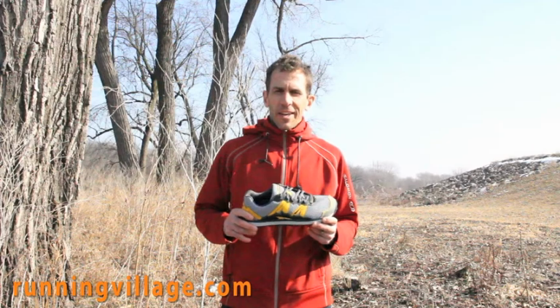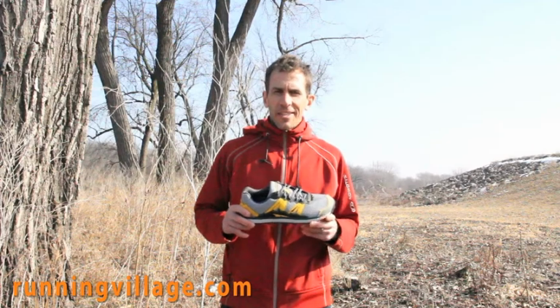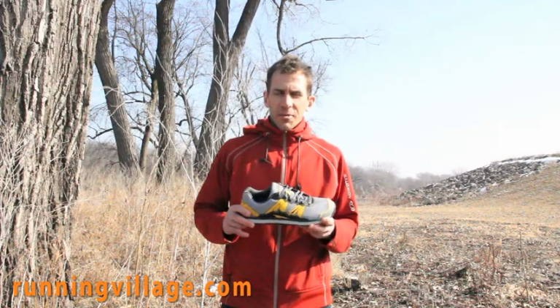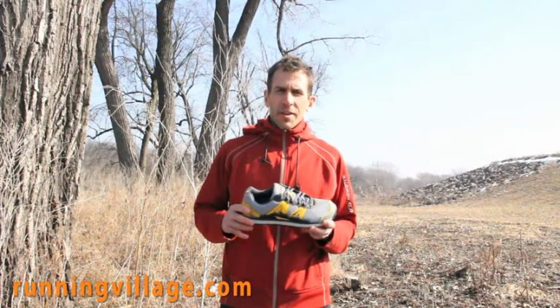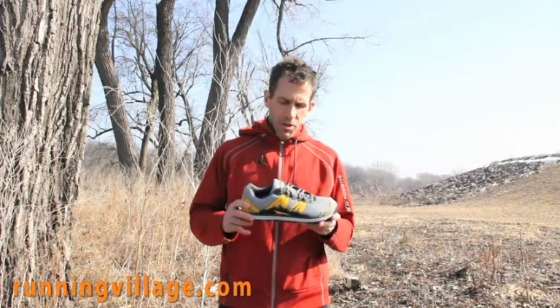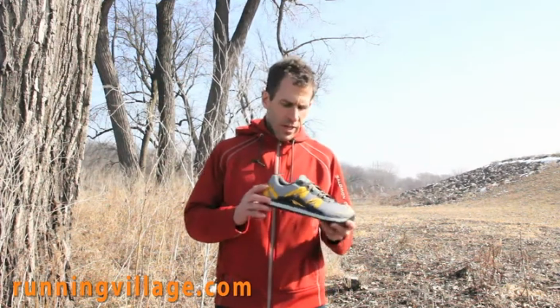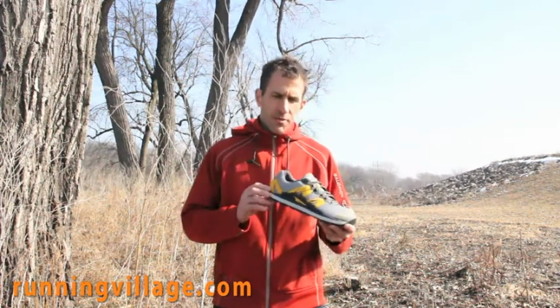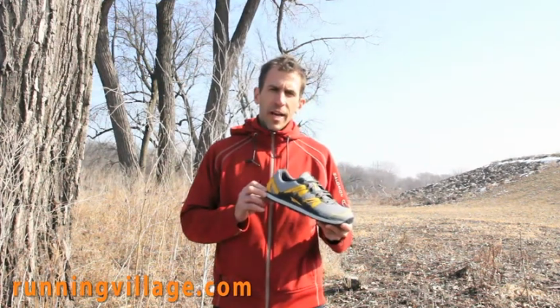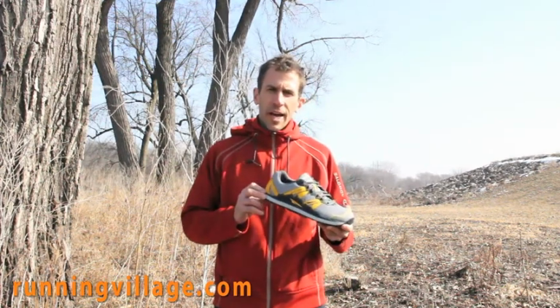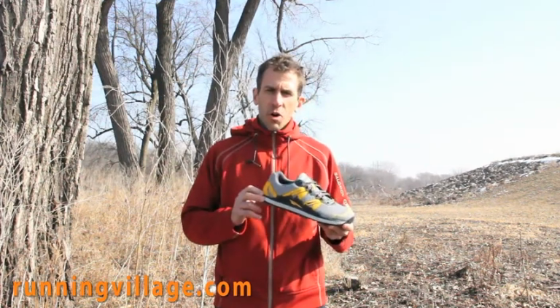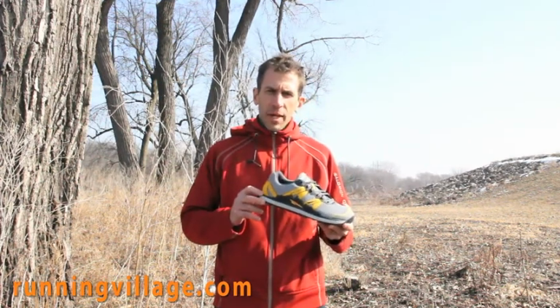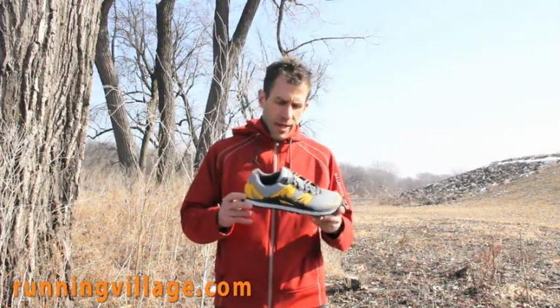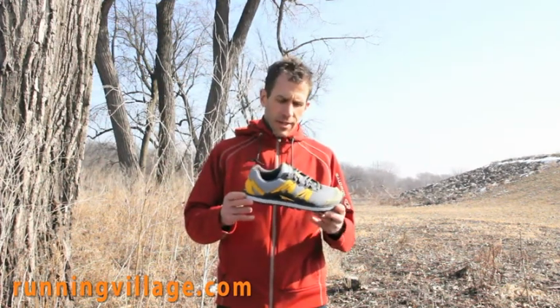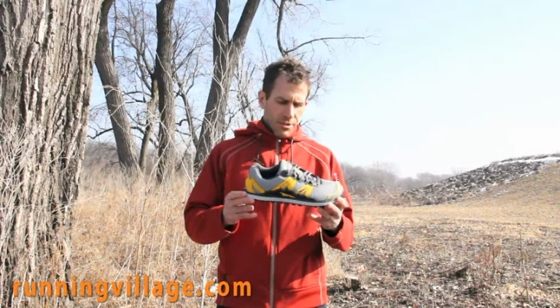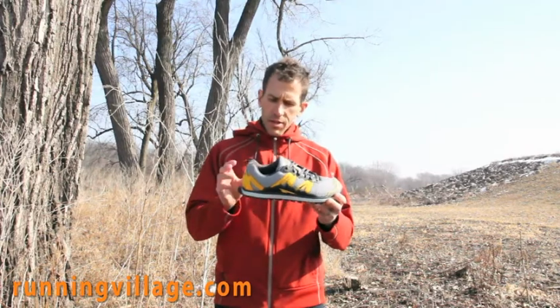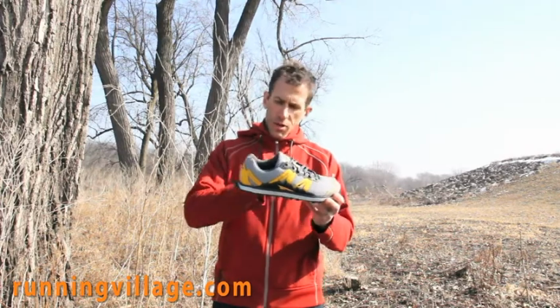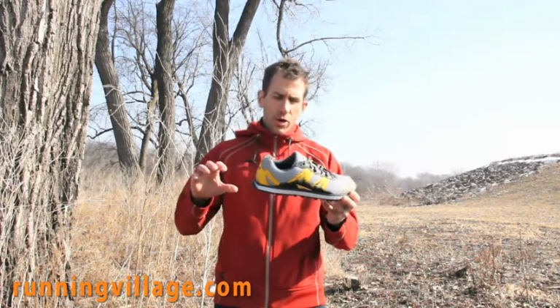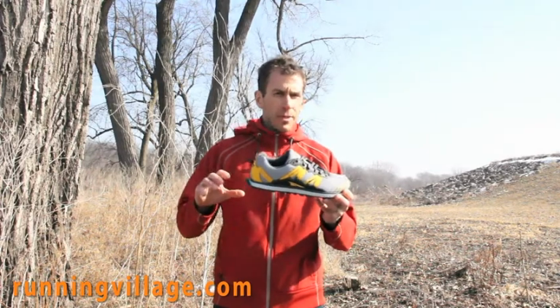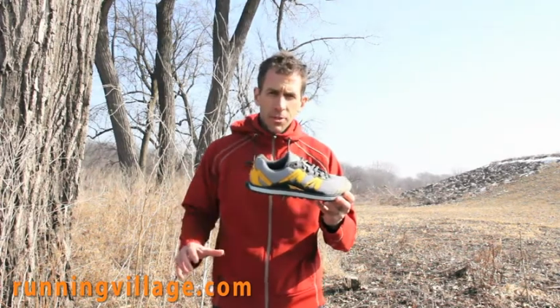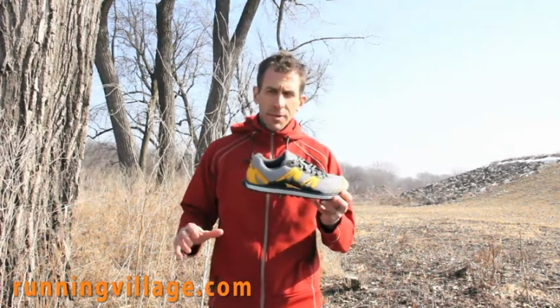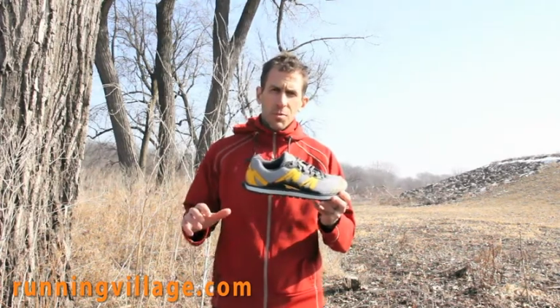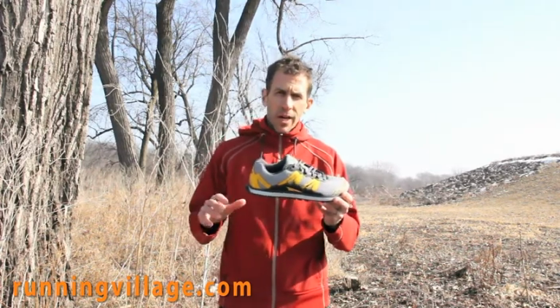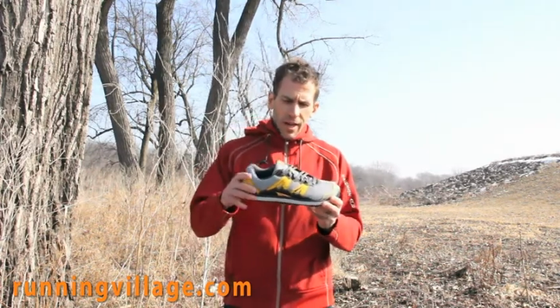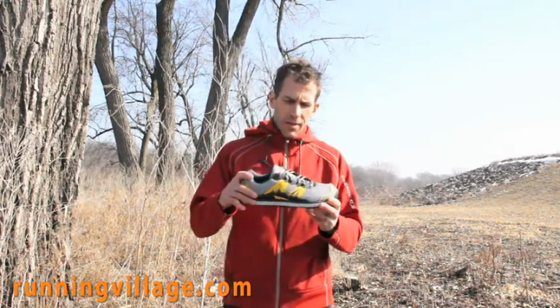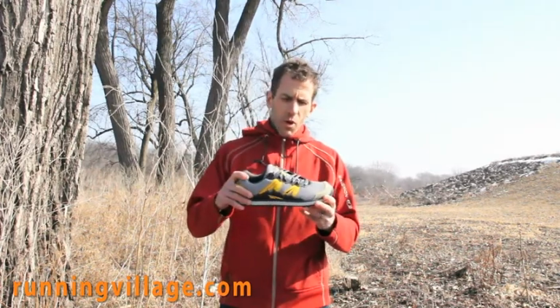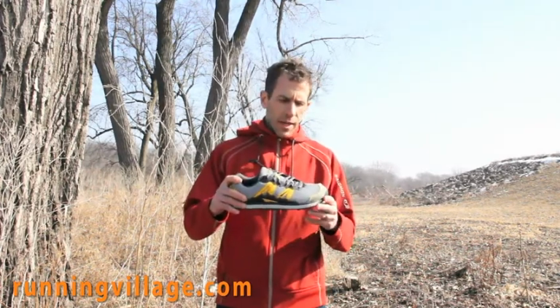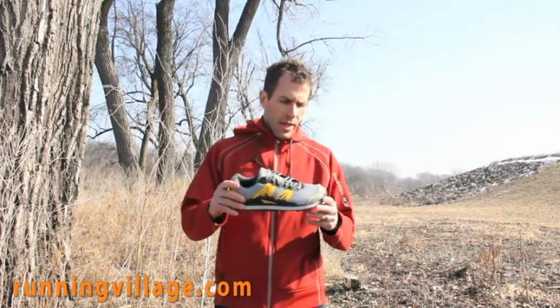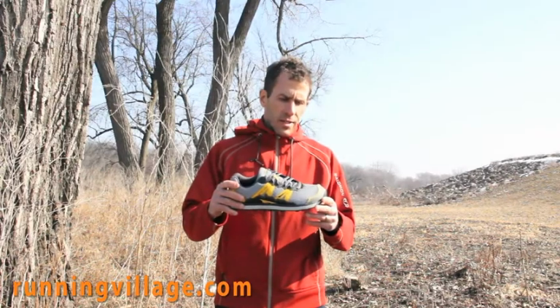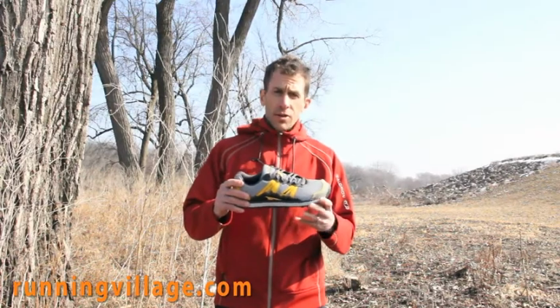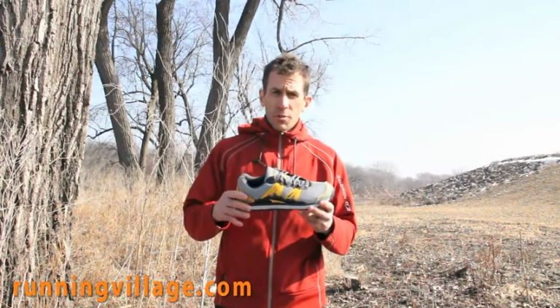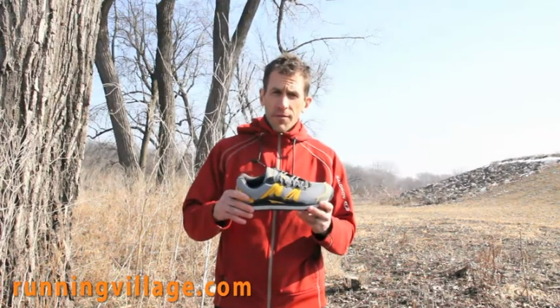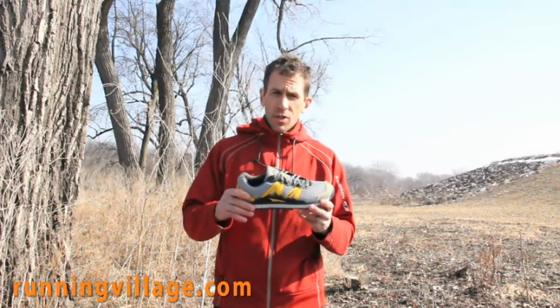Hey guys, we're going to give you a little review today on the Altra Lone Peak. This is Altra's — the whole company is built on Zero Drop — and the Lone Peak is their trail-specific shoe.